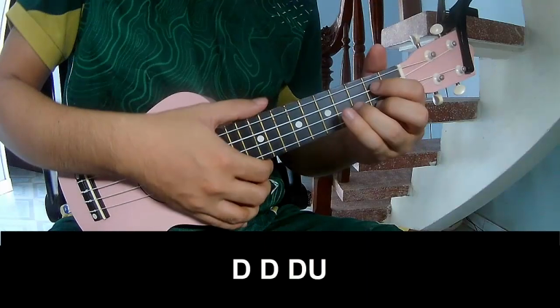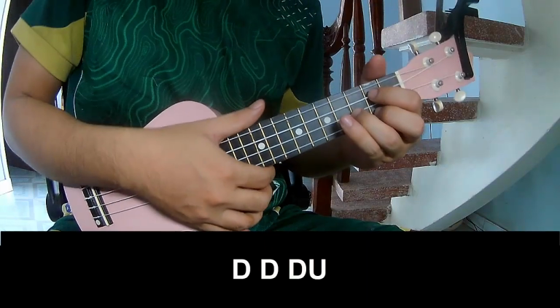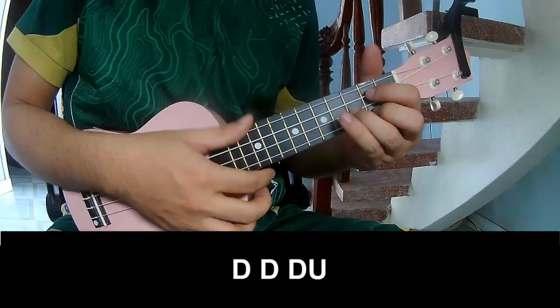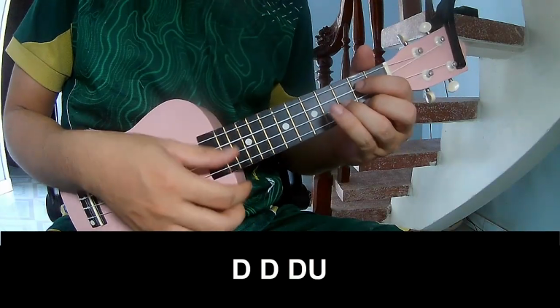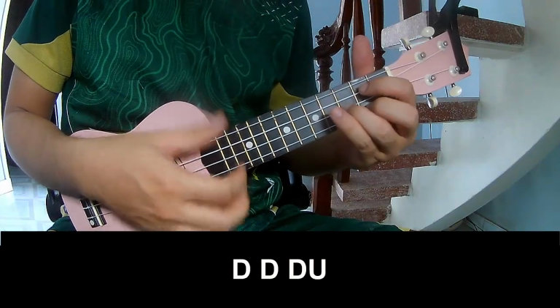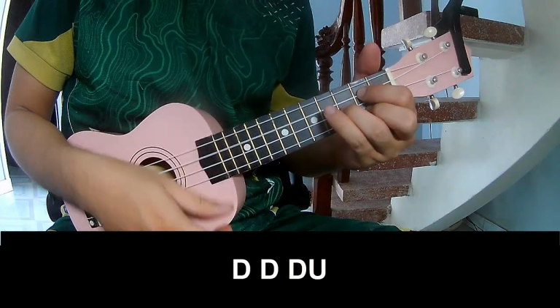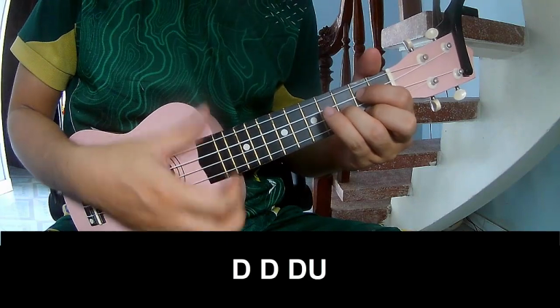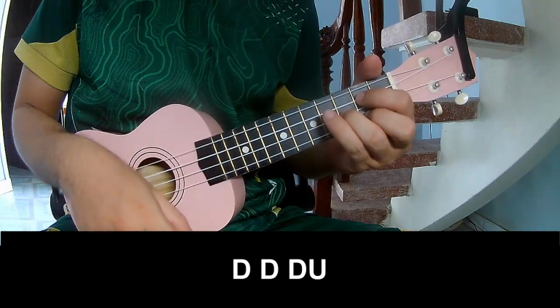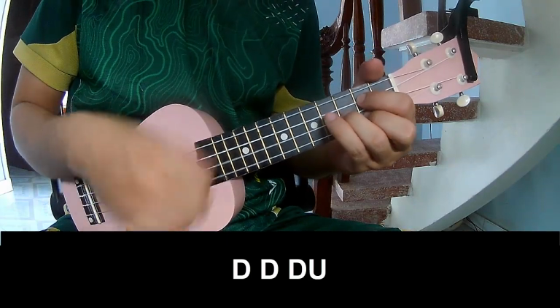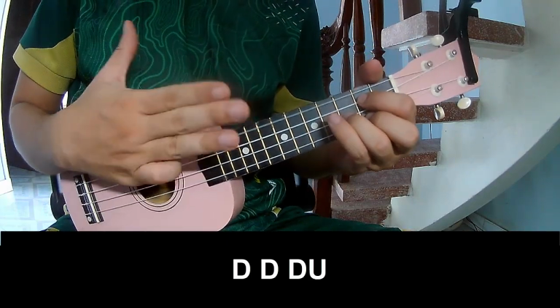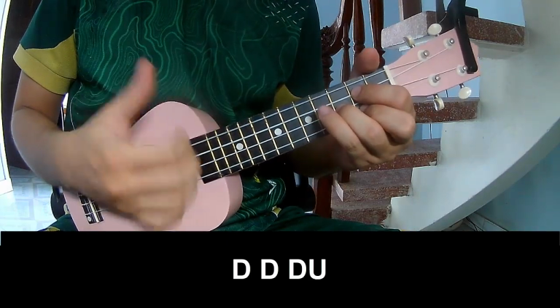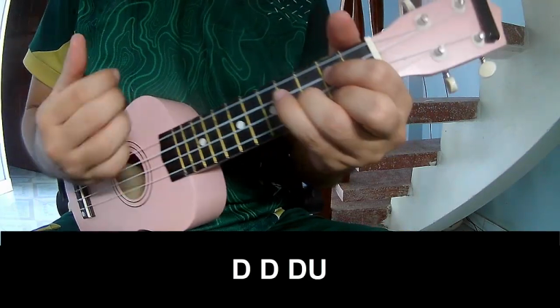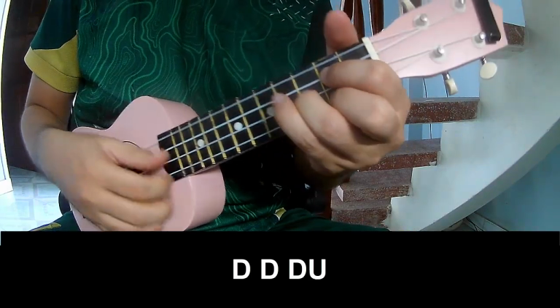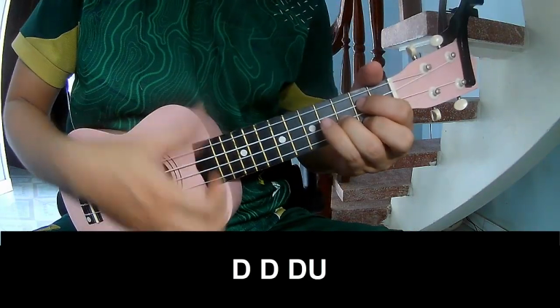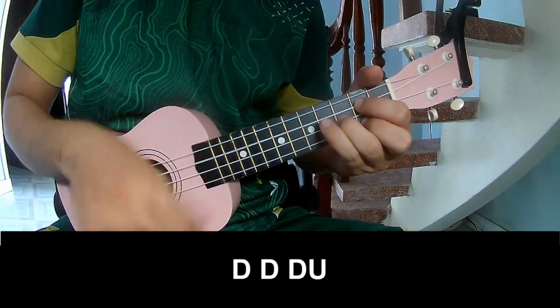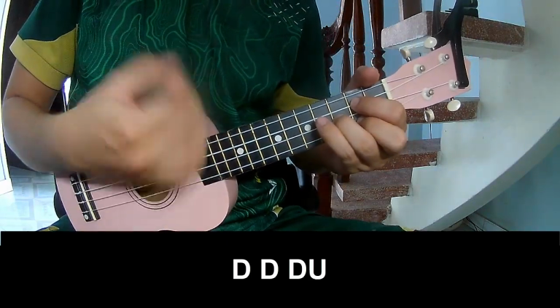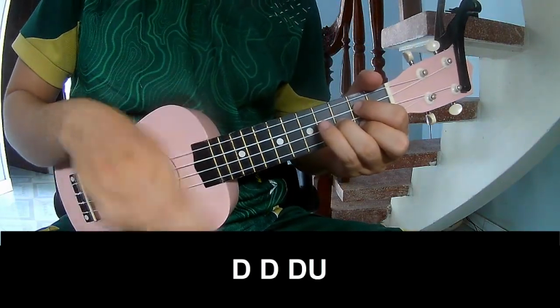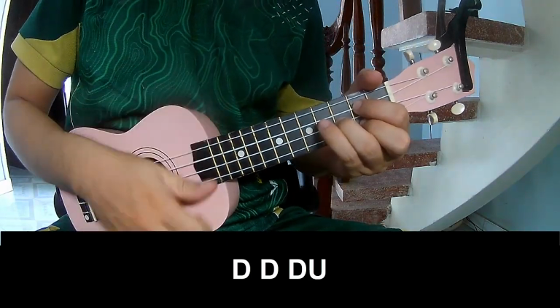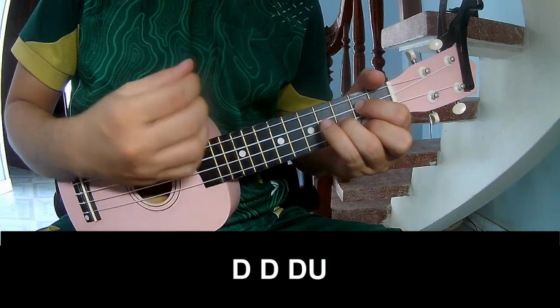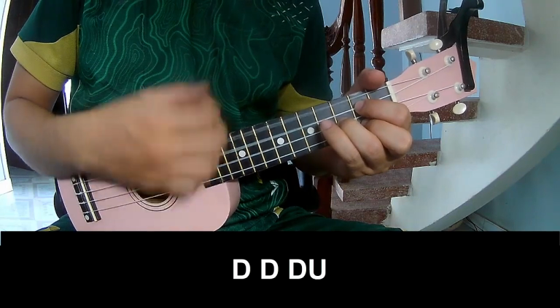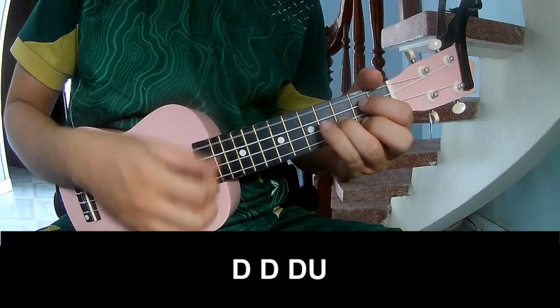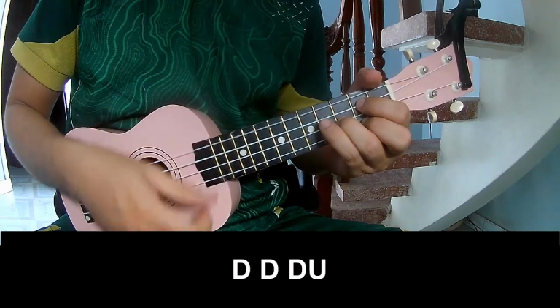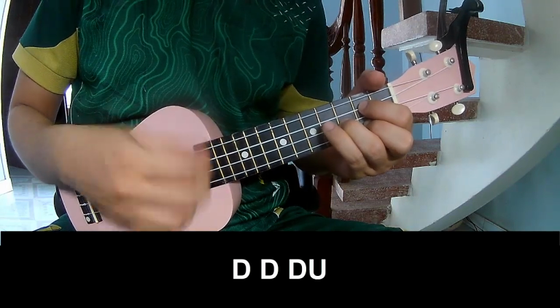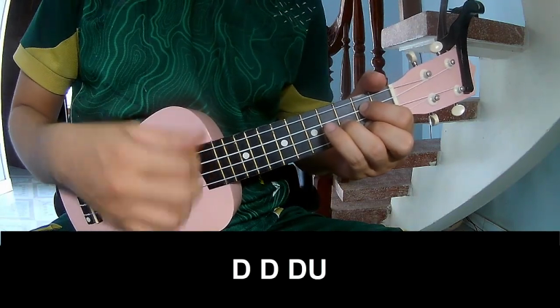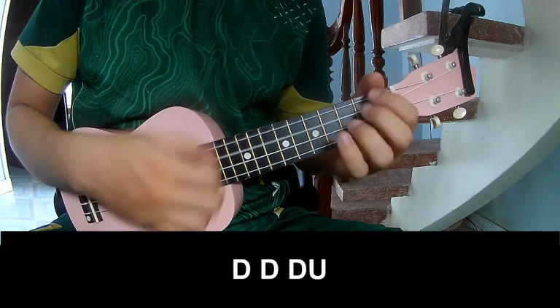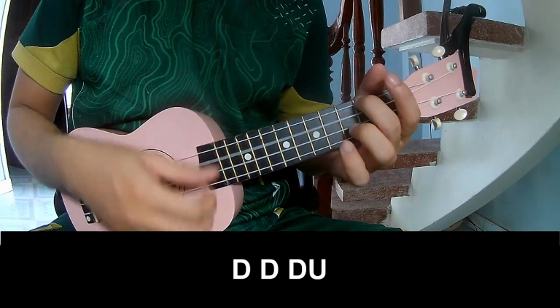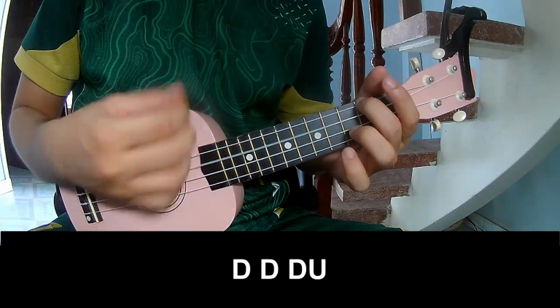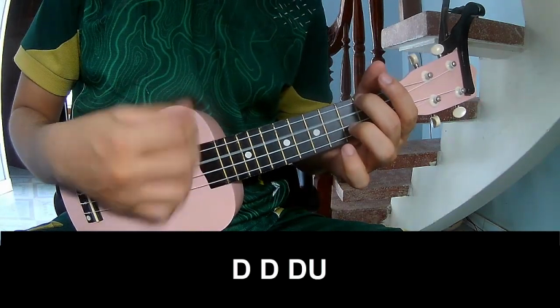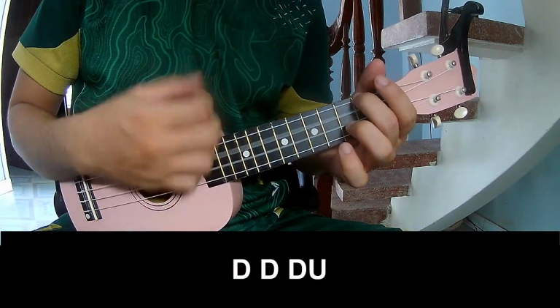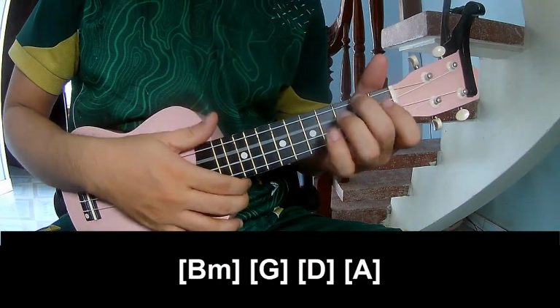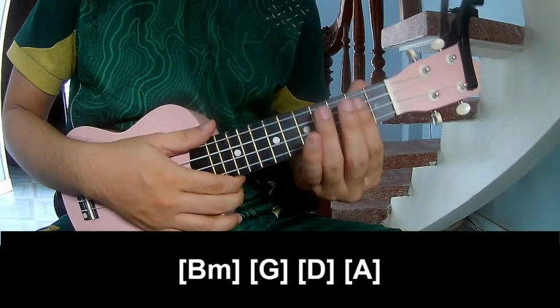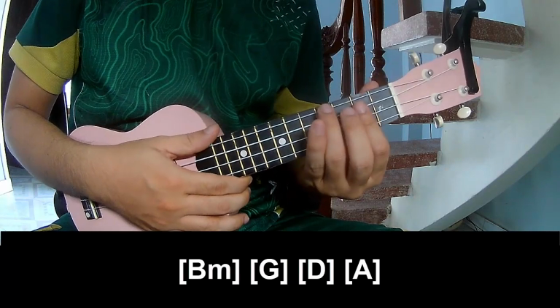And three chords. To play: Tau, Tau, Up, Up, Tau, Tau, Tau, Up, Tau, Tau, Tau, Tau, Tau, Up — and you play long.